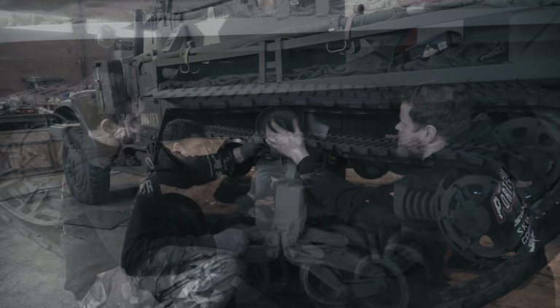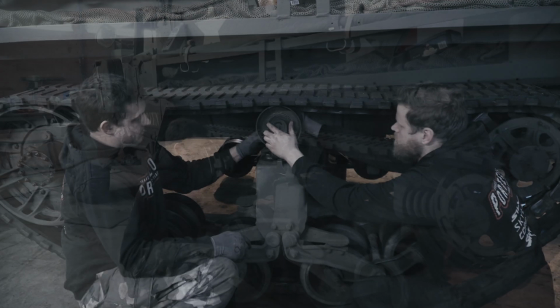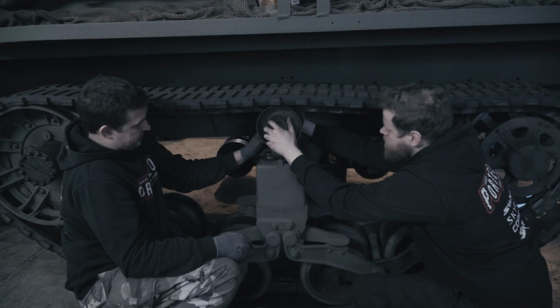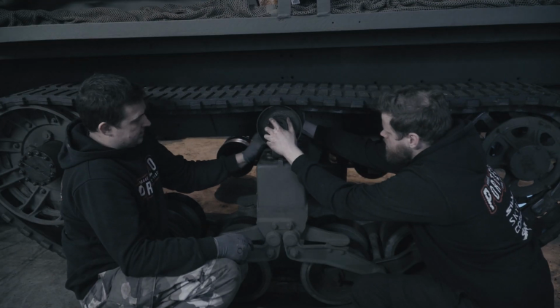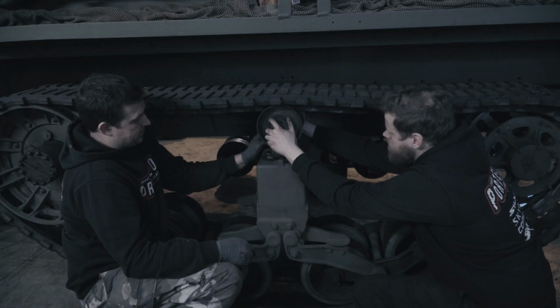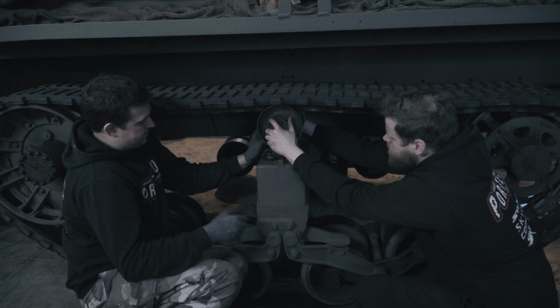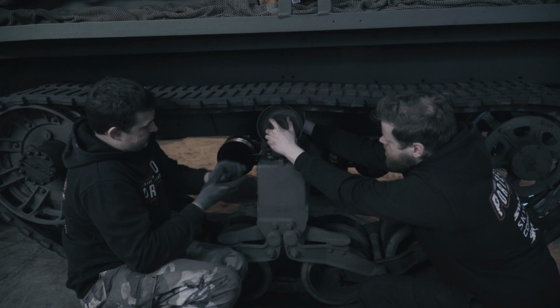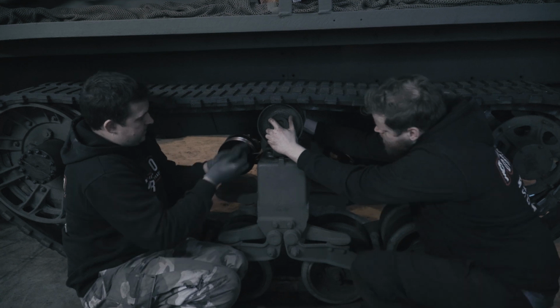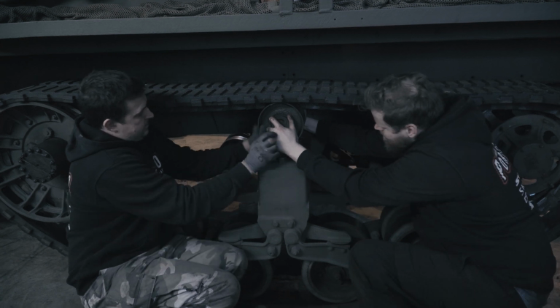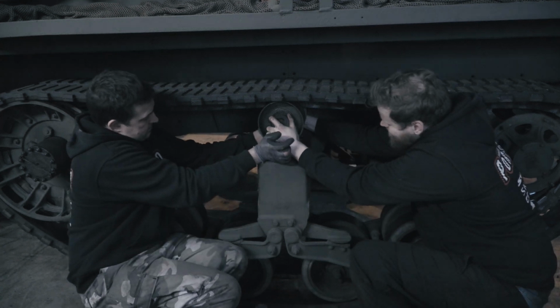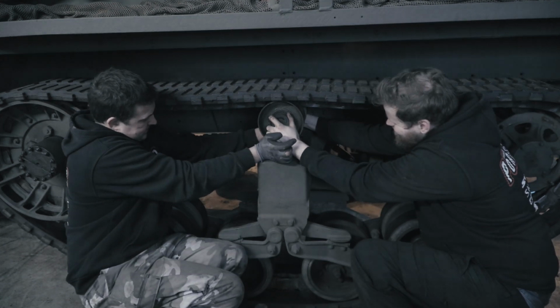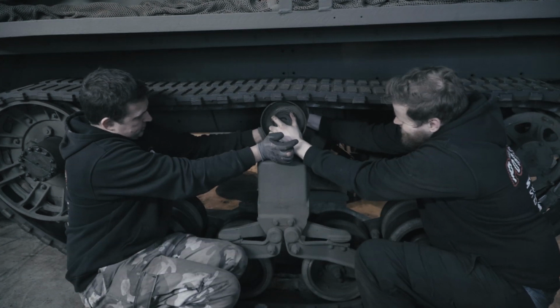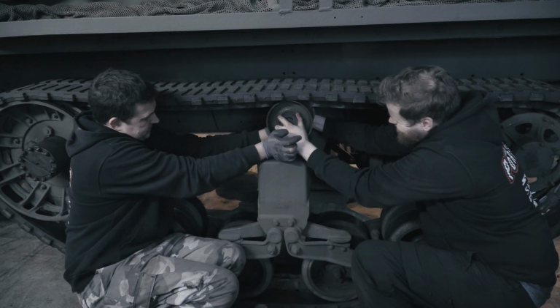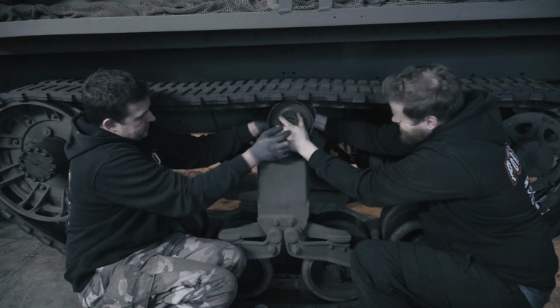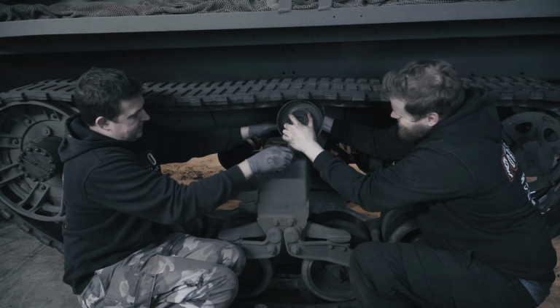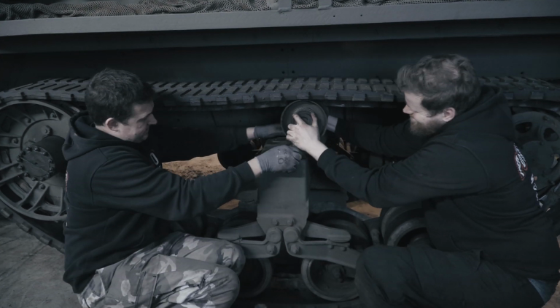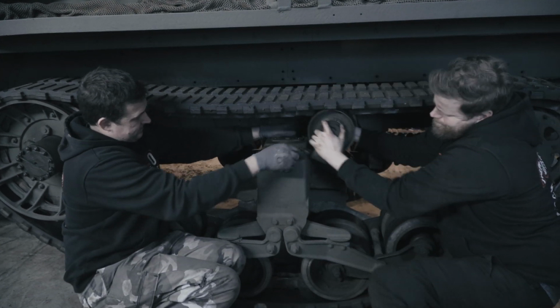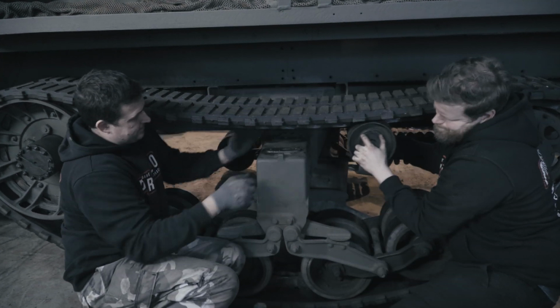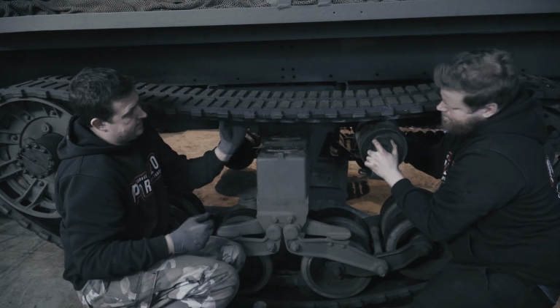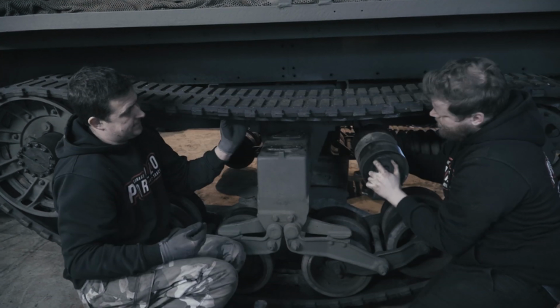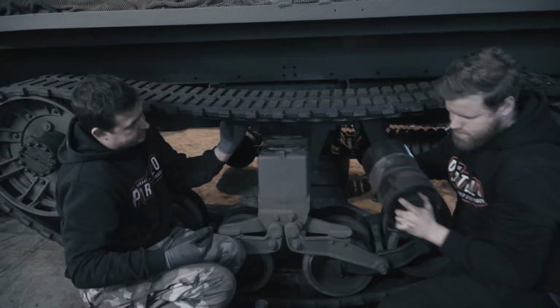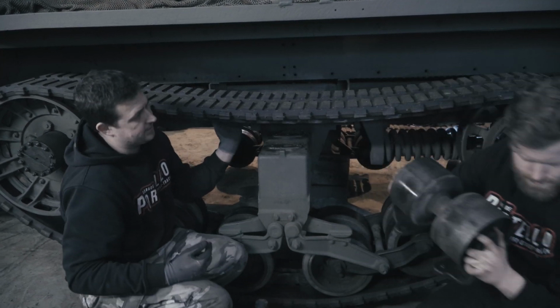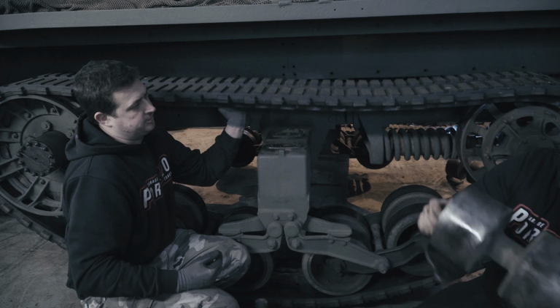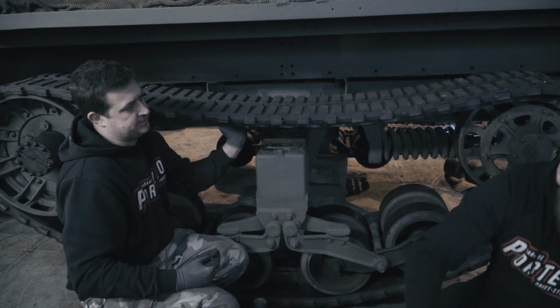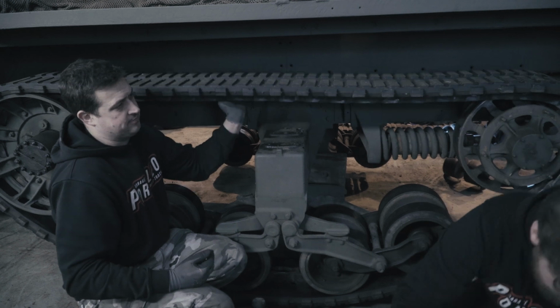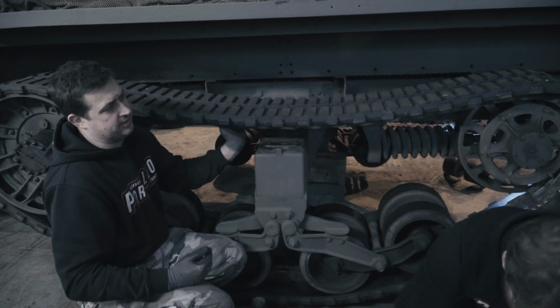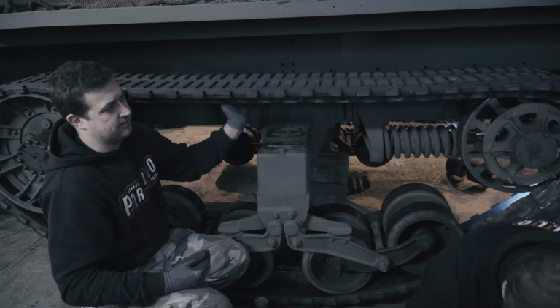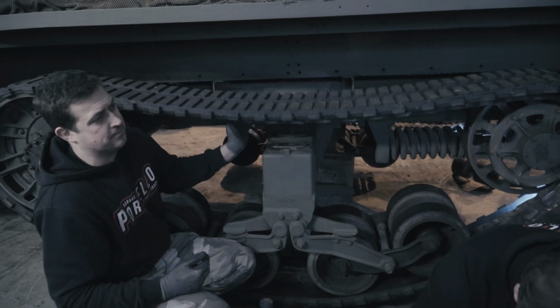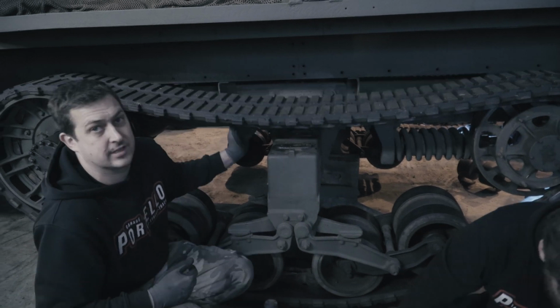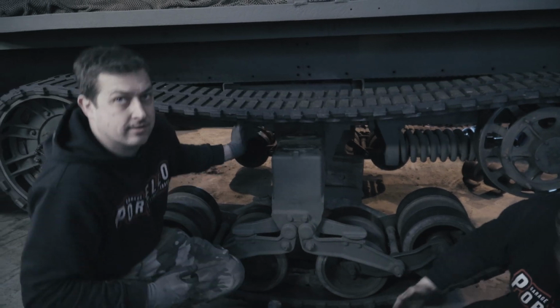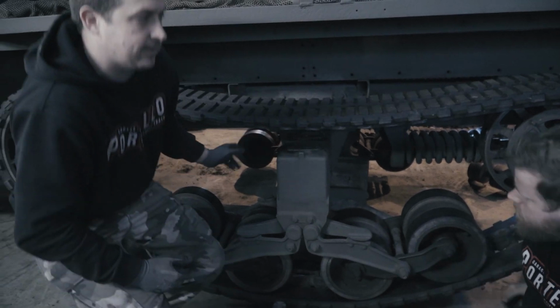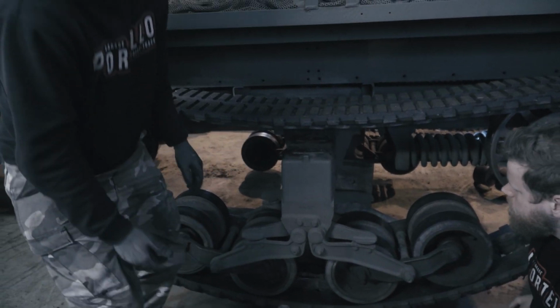With the last bolt out, I'm going to push it towards Kevin — he catches it — and as you can see we've got a hell of a lot more slack on the track.